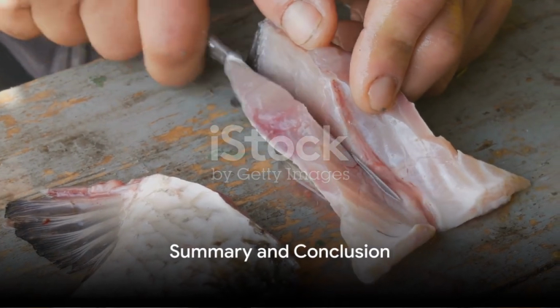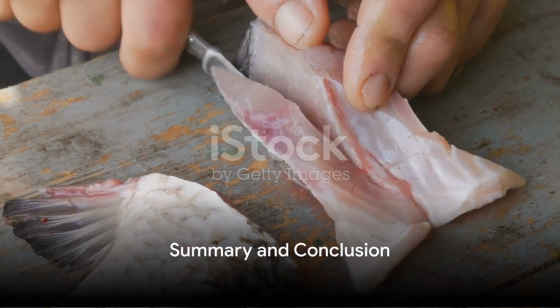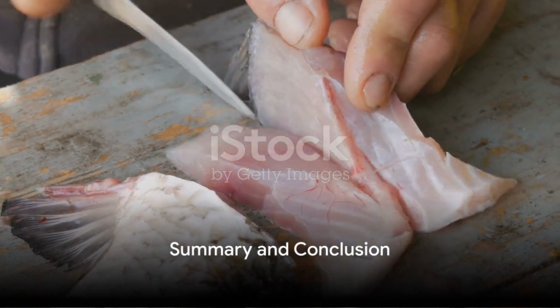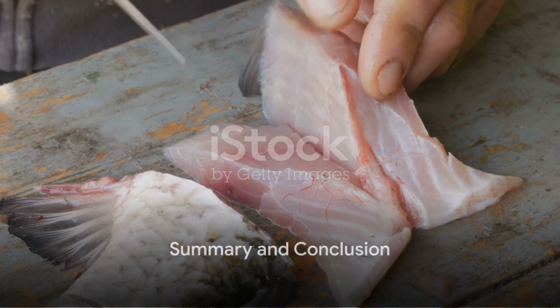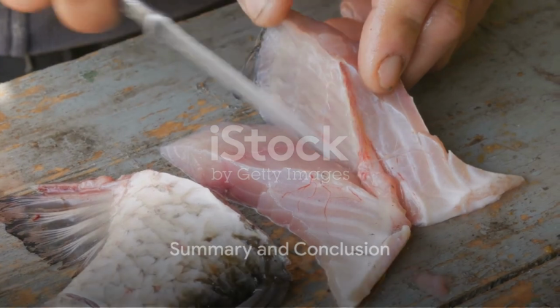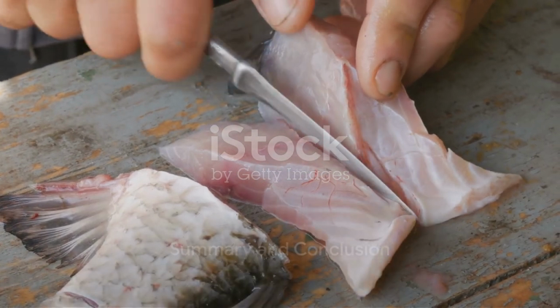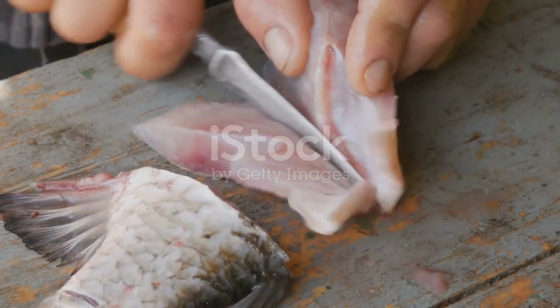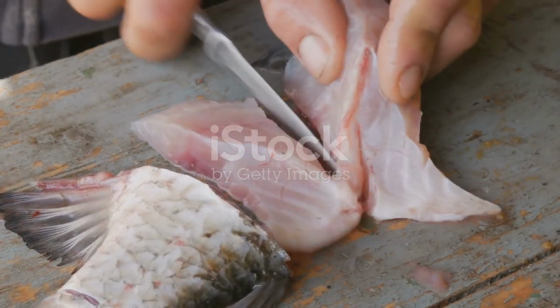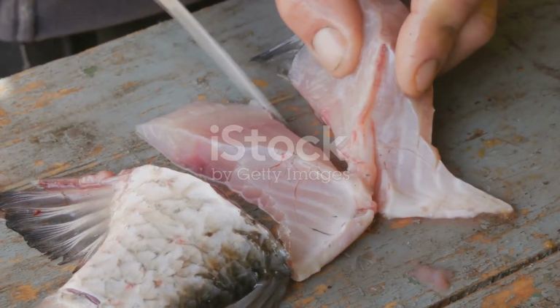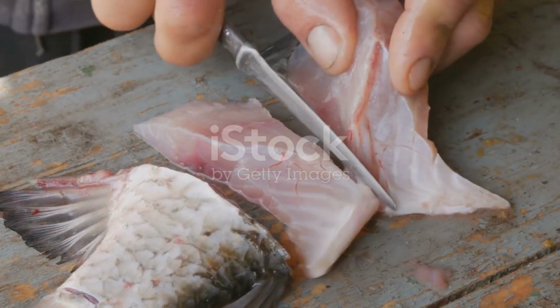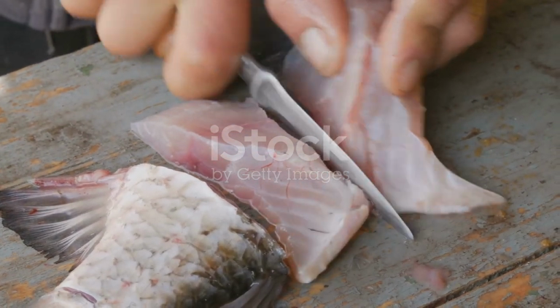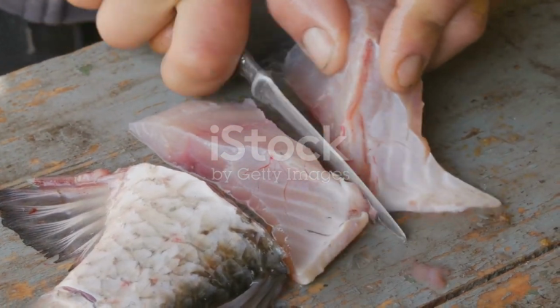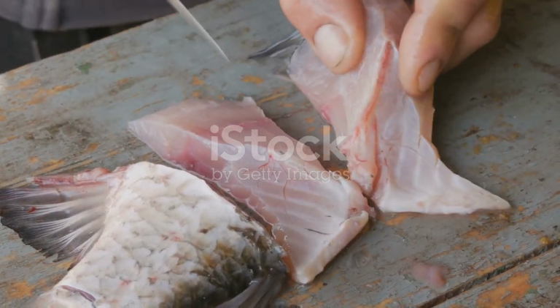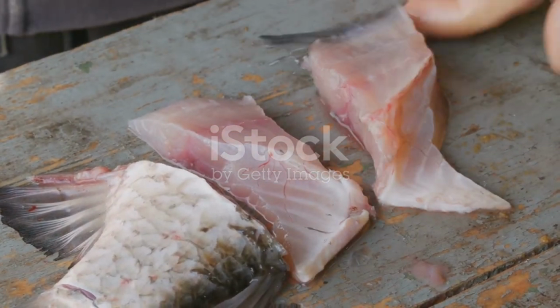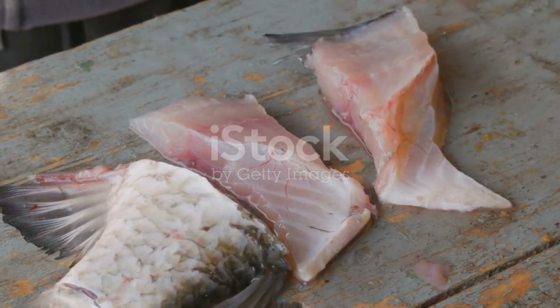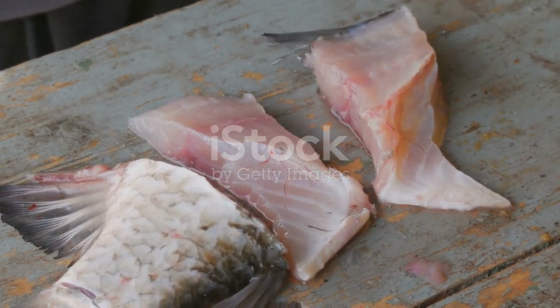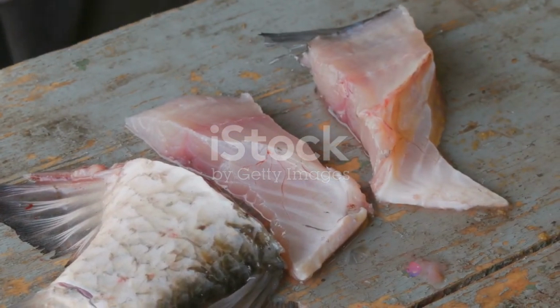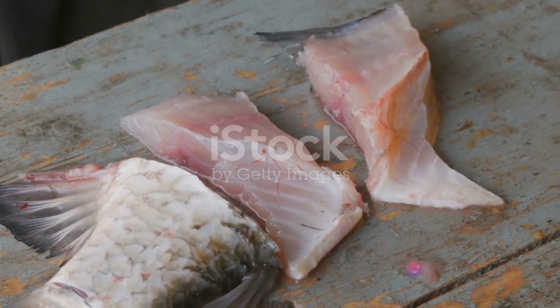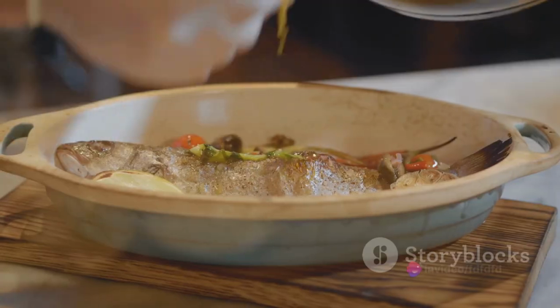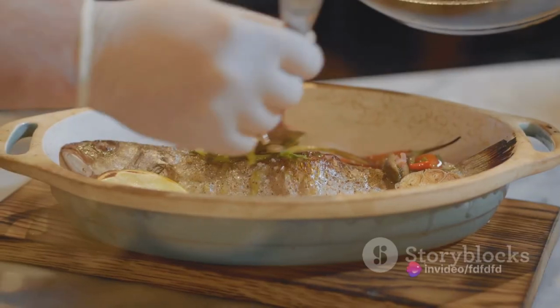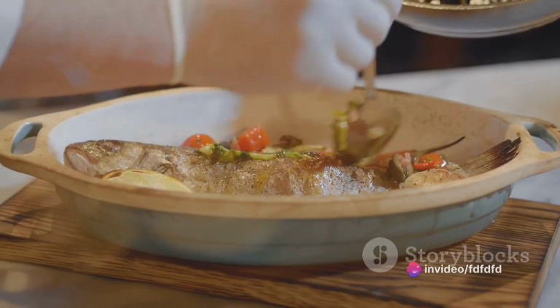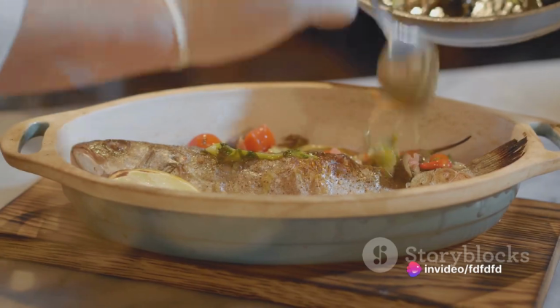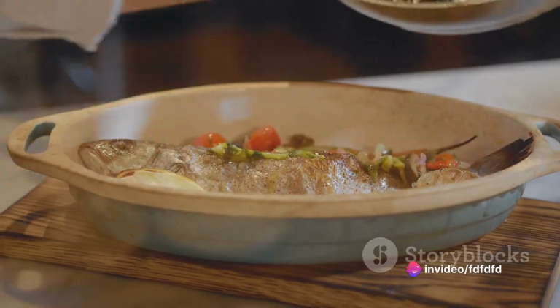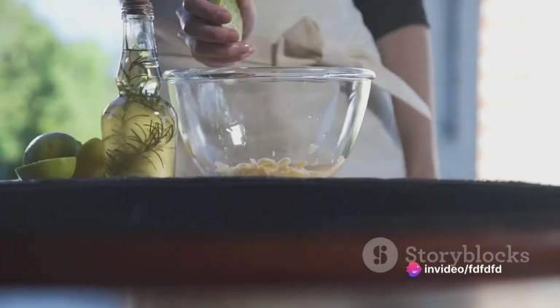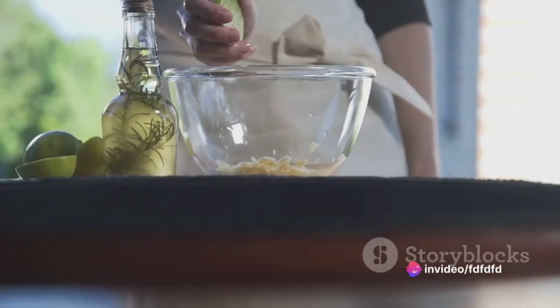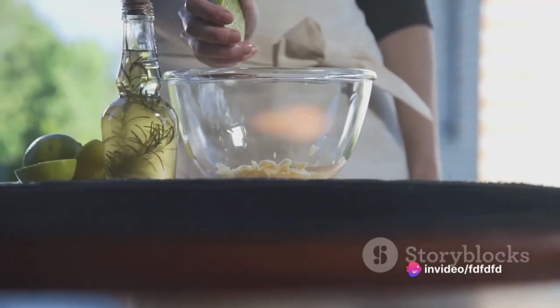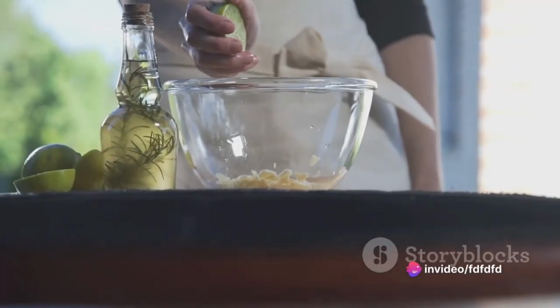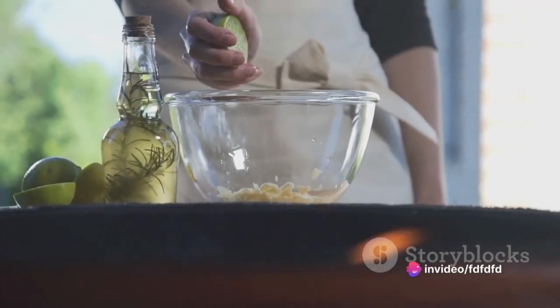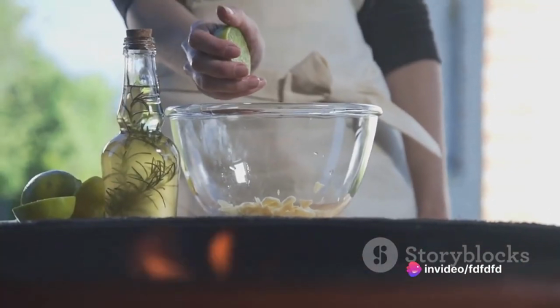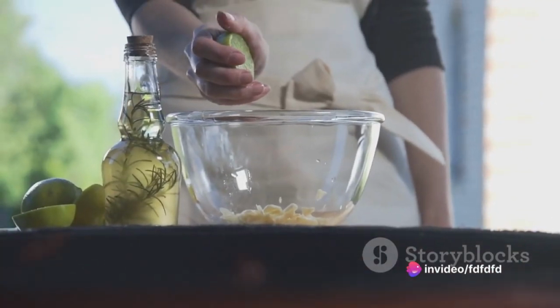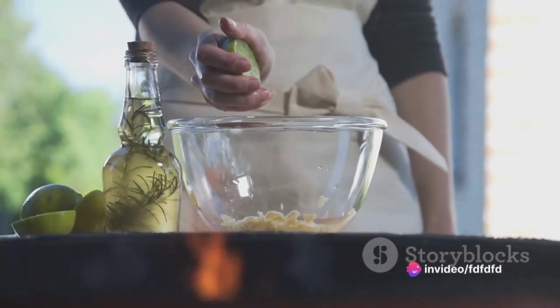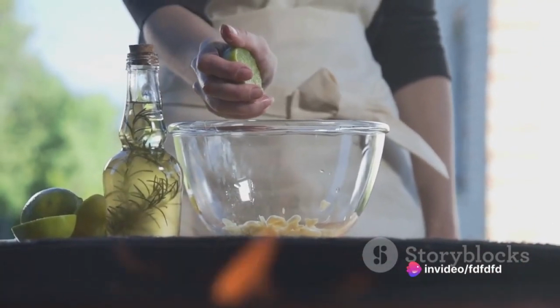To summarise the key steps in preparing opah fish: select a fresh piece of opah, rinse and season it, sear it in a hot pan, finish it in the oven, and serve it with a tangy lemon butter sauce.